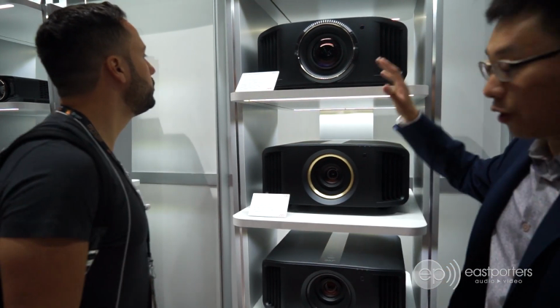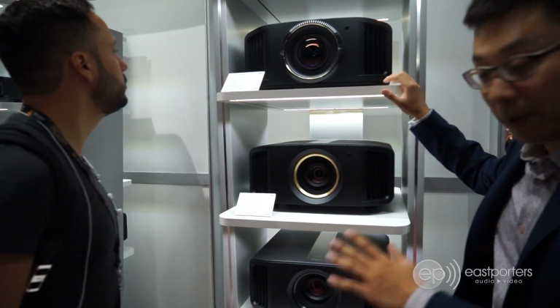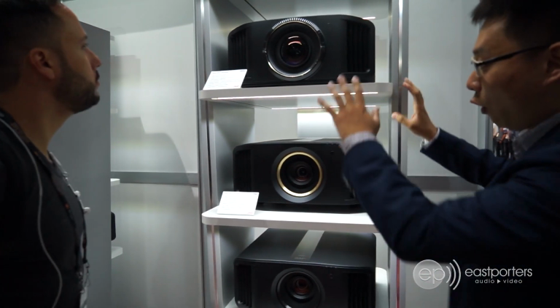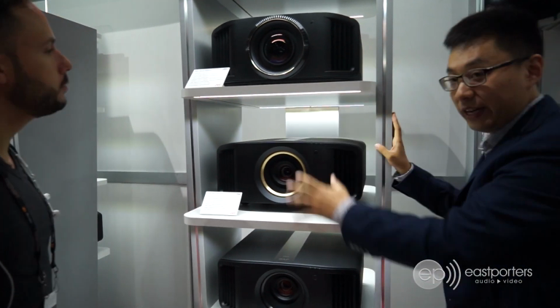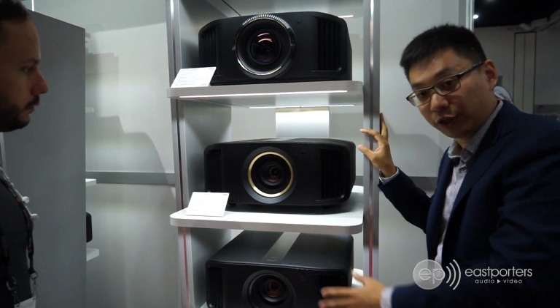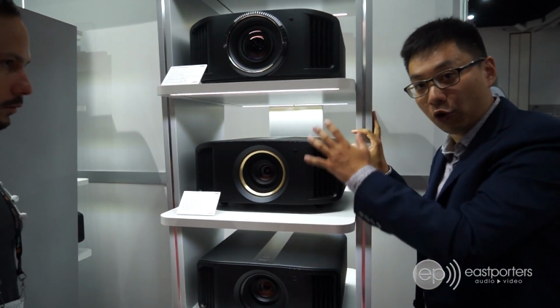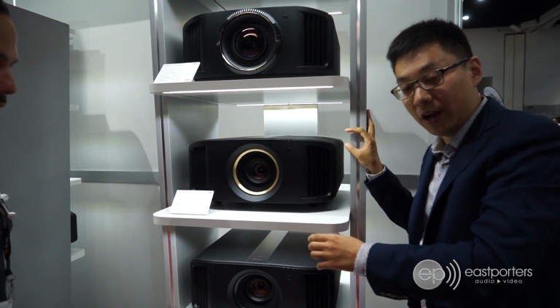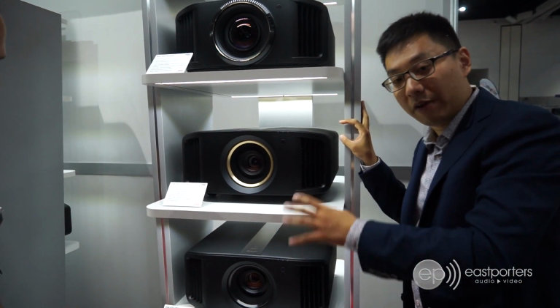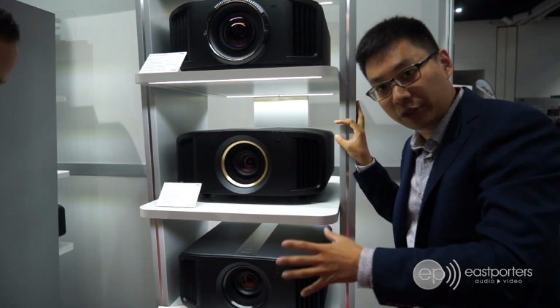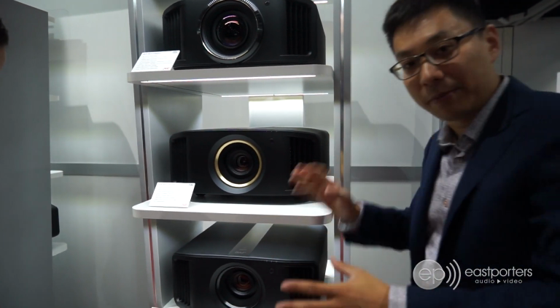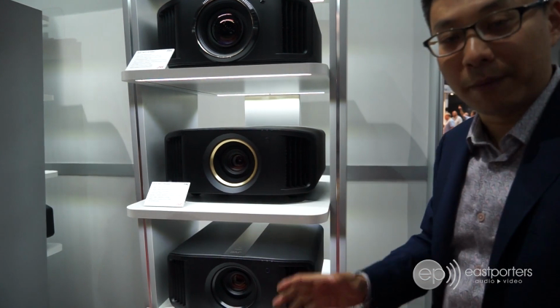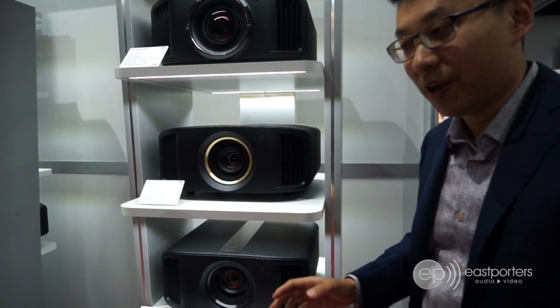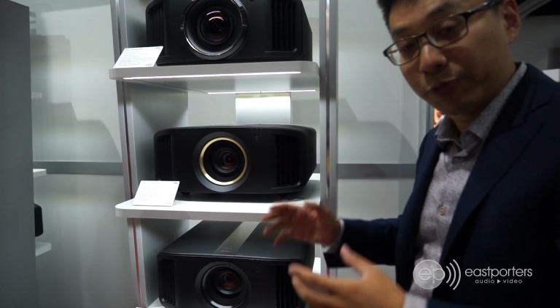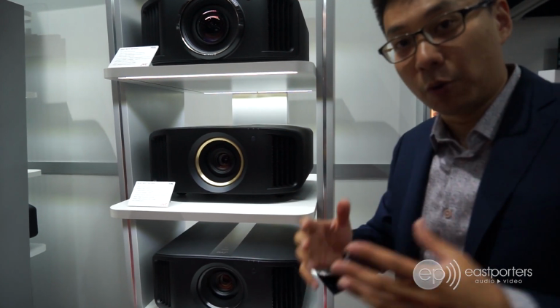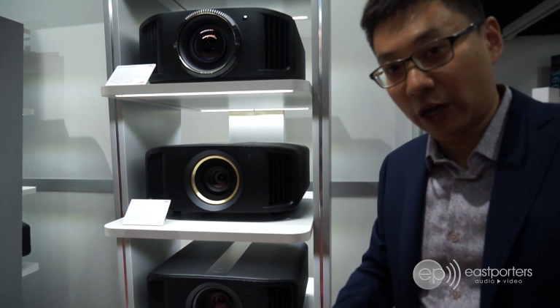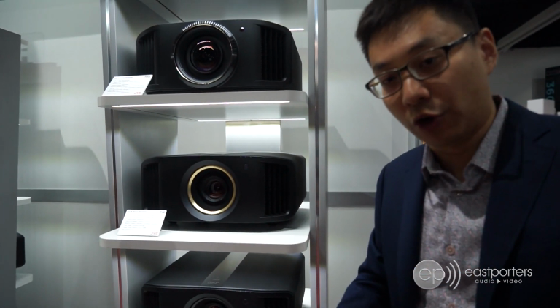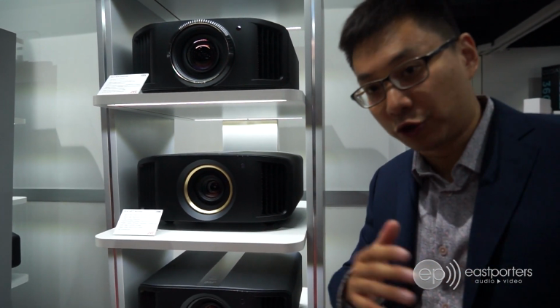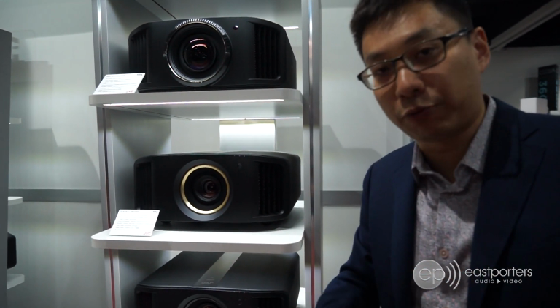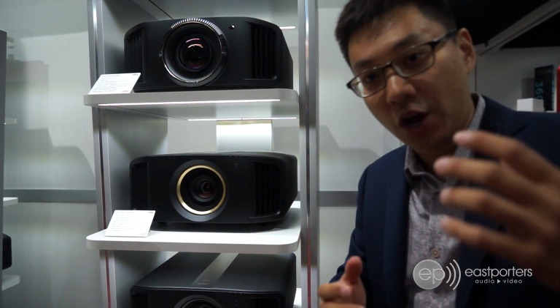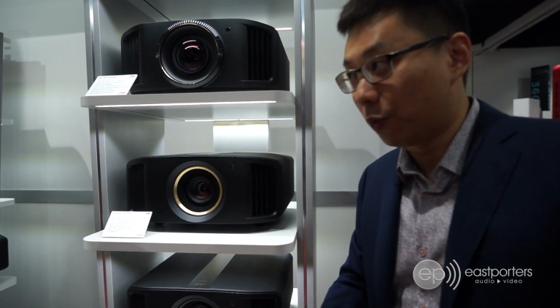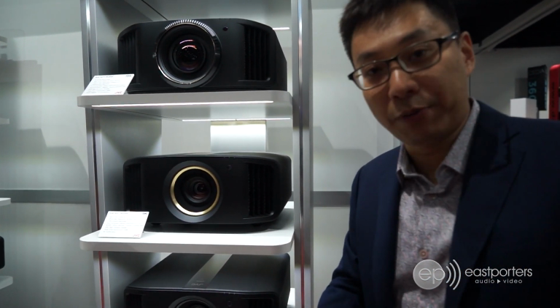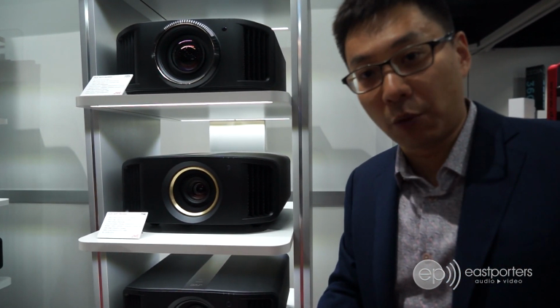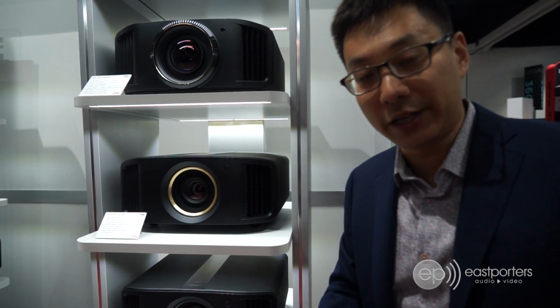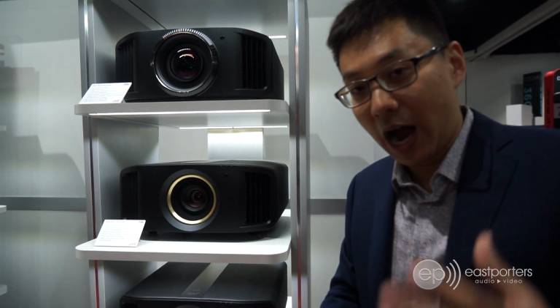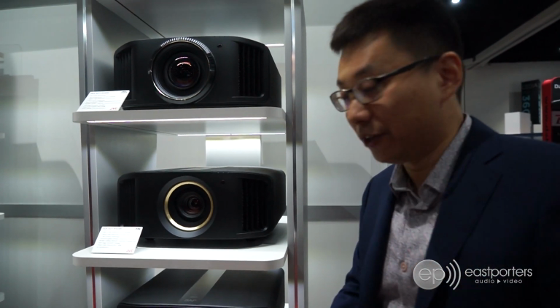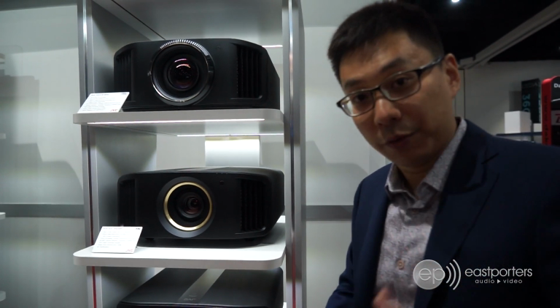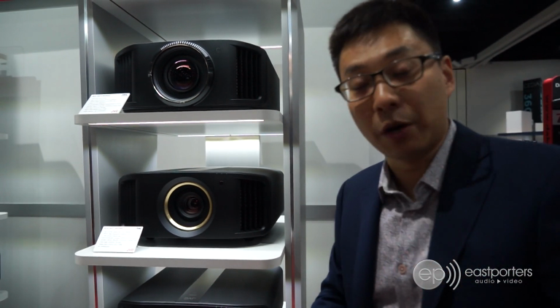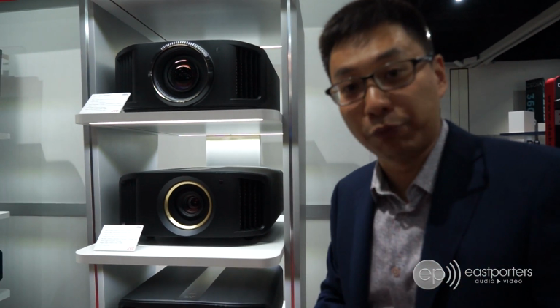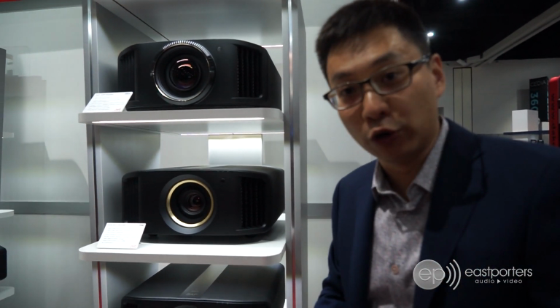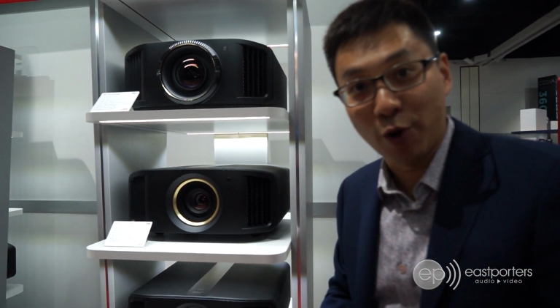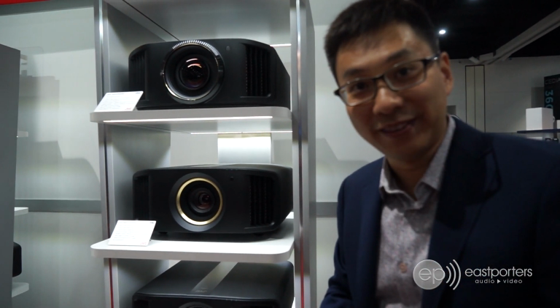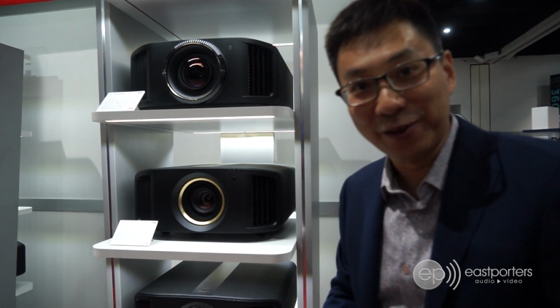We are going to be putting all three of these units in our showroom. They're going to be available sometime in November. Pricing will be launched soon, so as soon as we get pricing we'll get that published on our website. We're also going to be taking pre-orders soon as well.